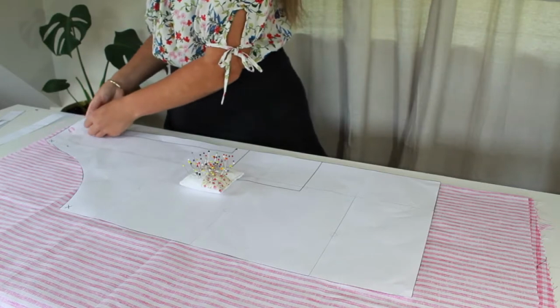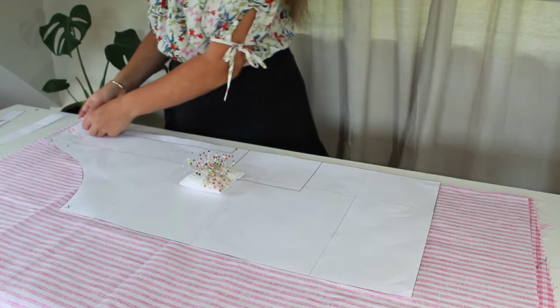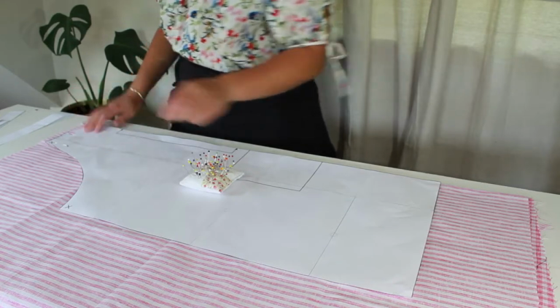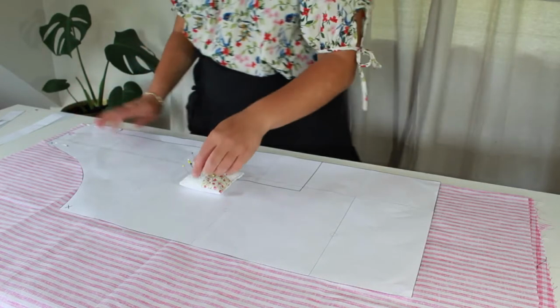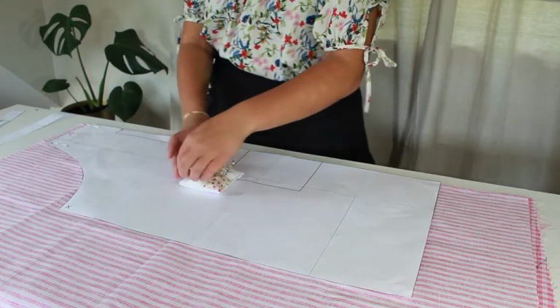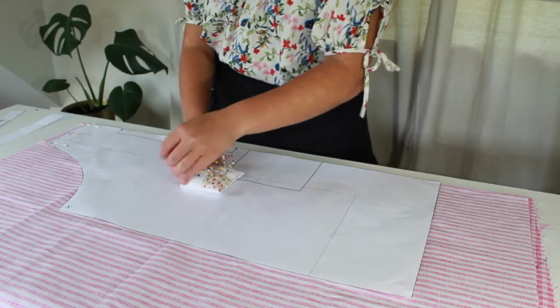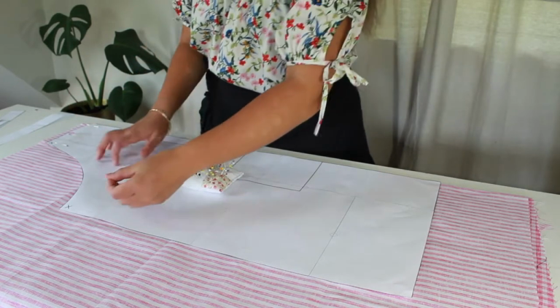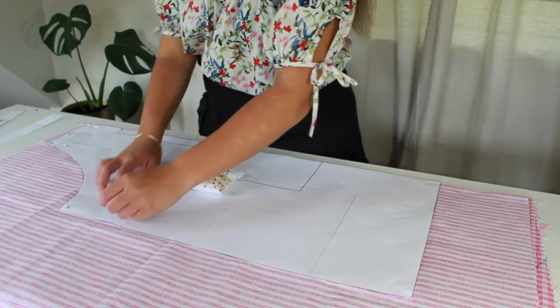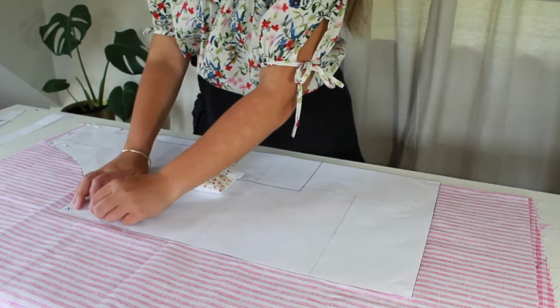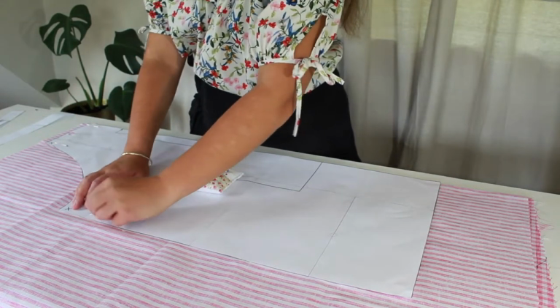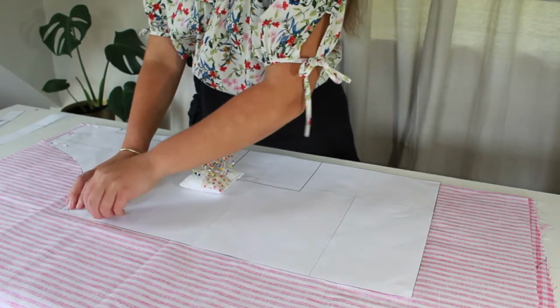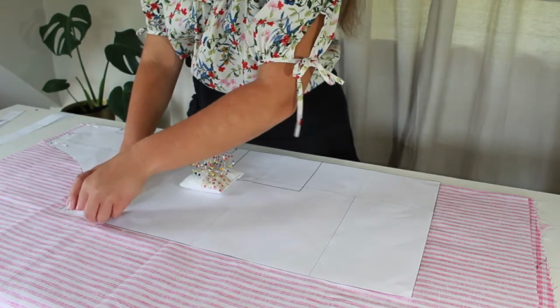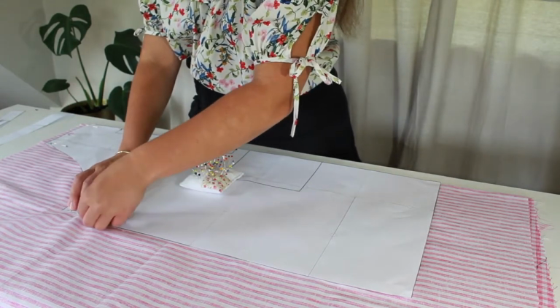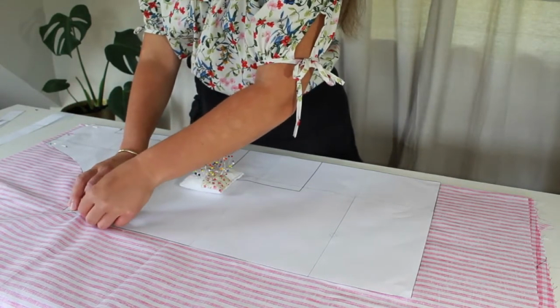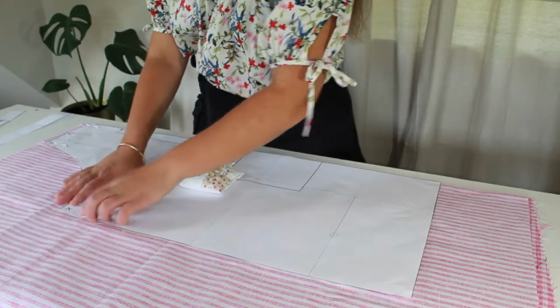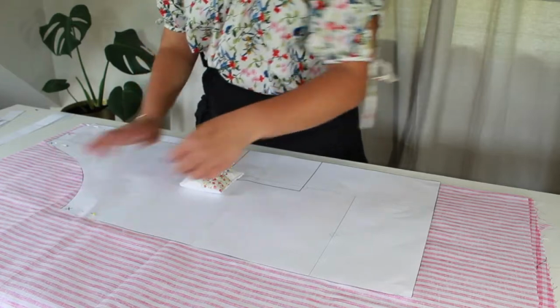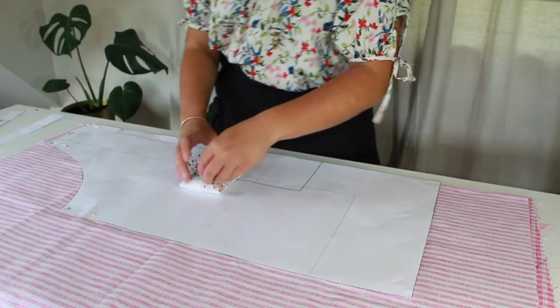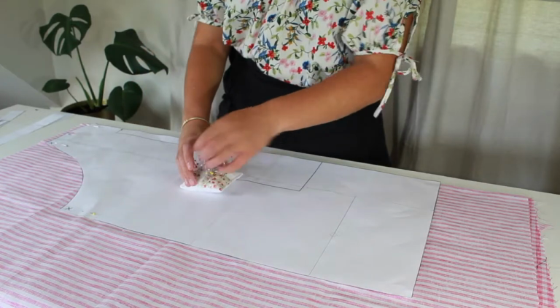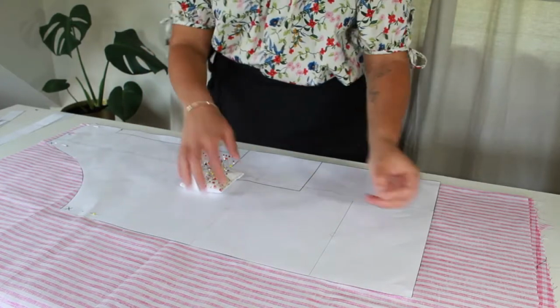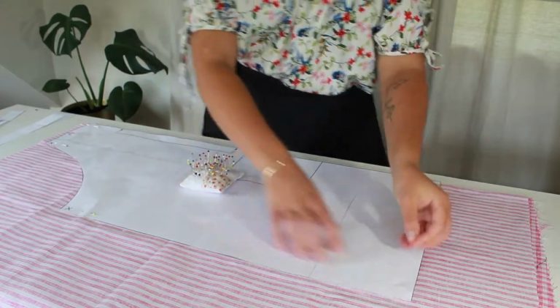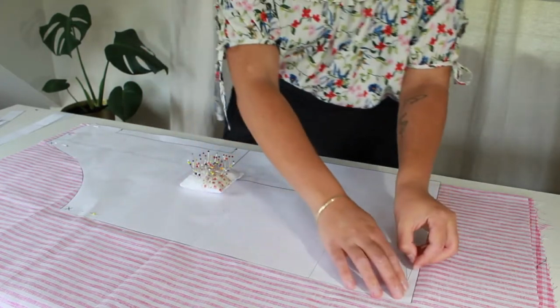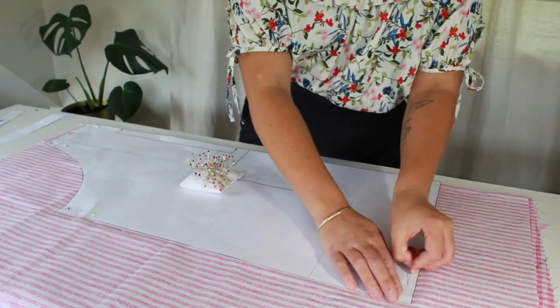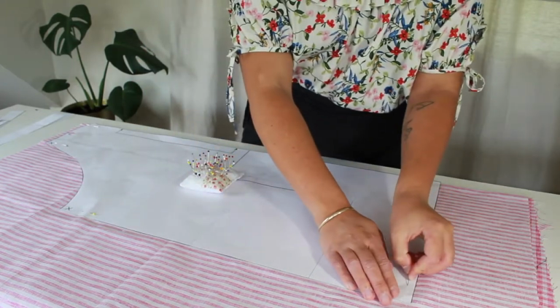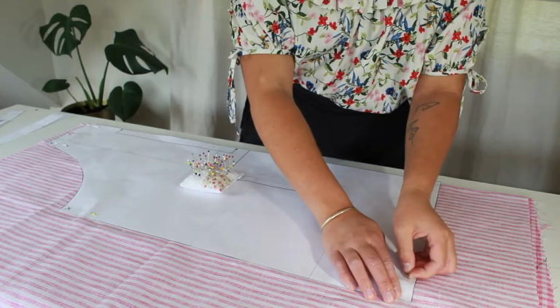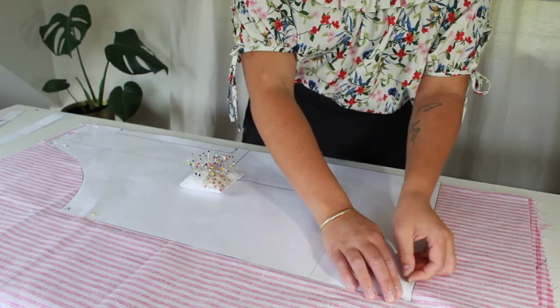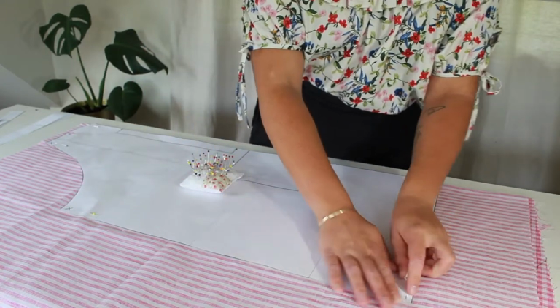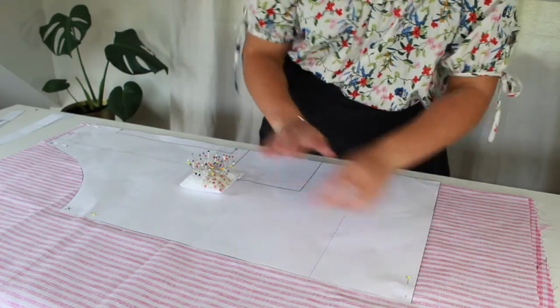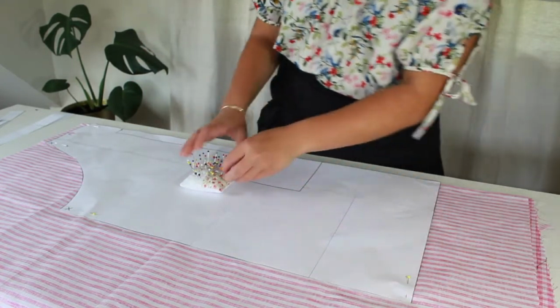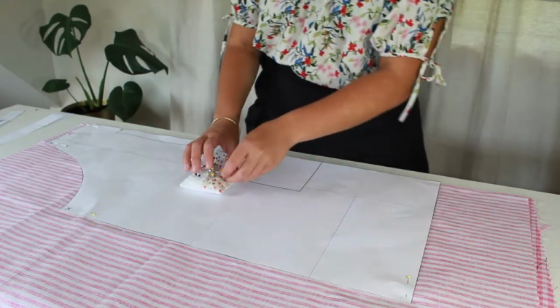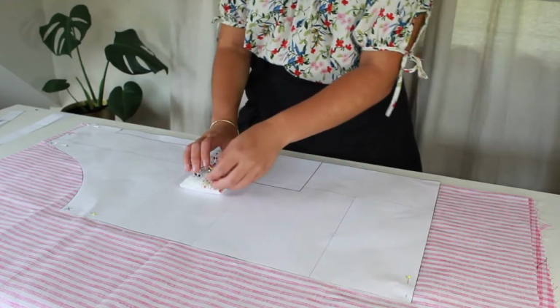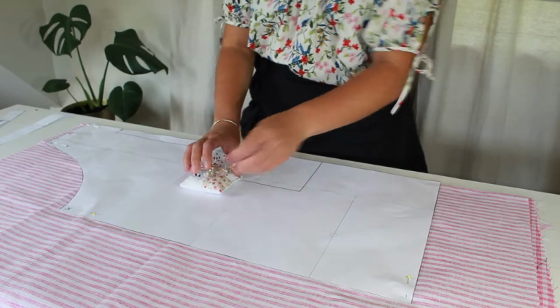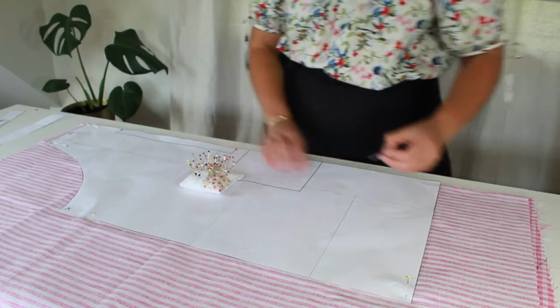I'm just going to pop in some pins all the way around my apron to hold the fabric in place. Then I can just cut around with my fabric scissors.